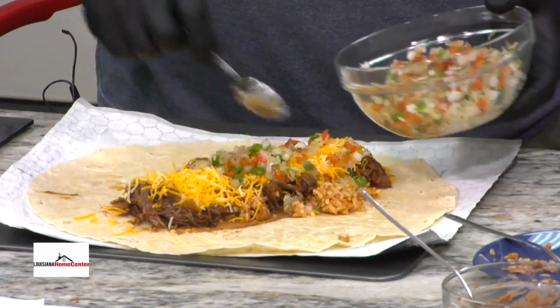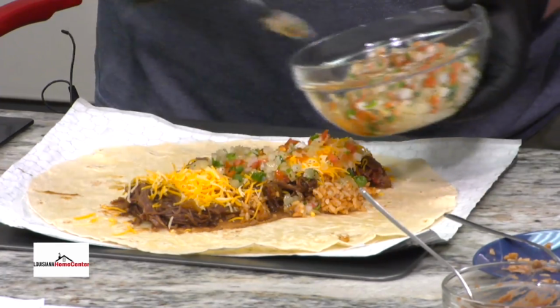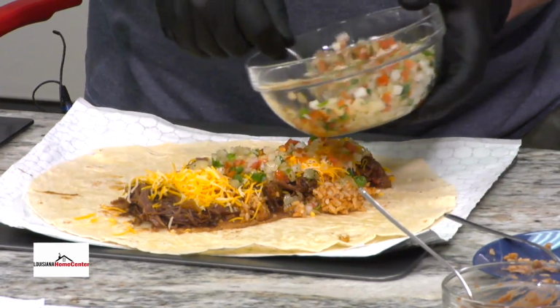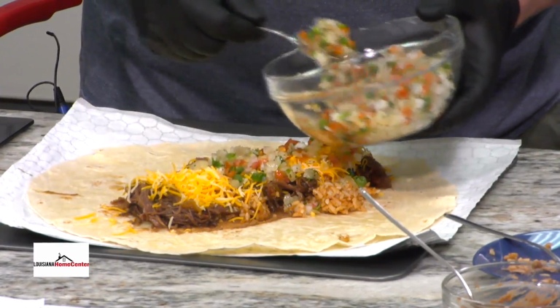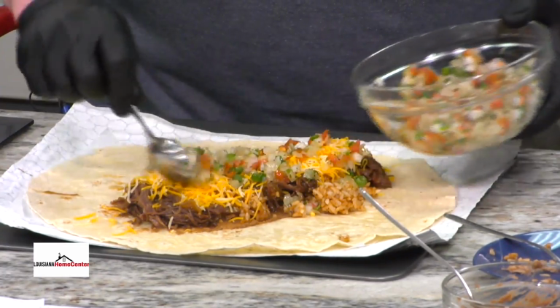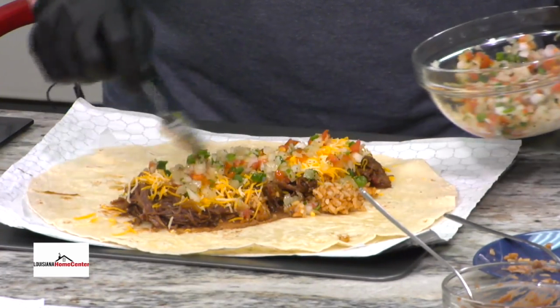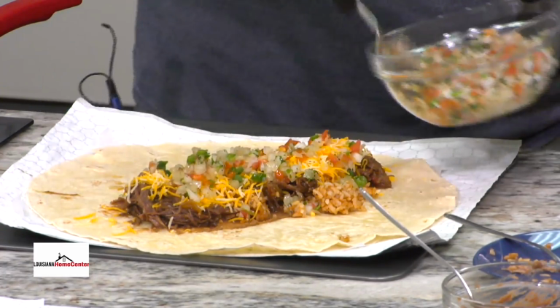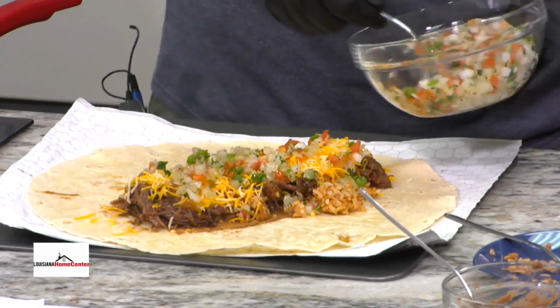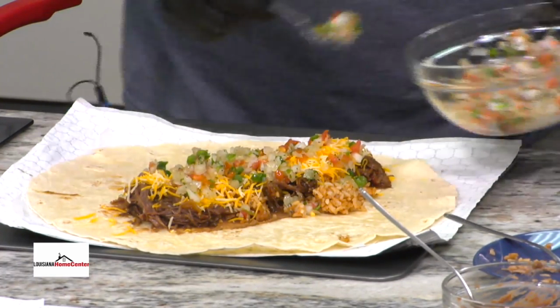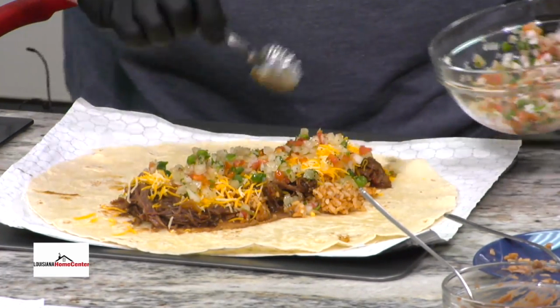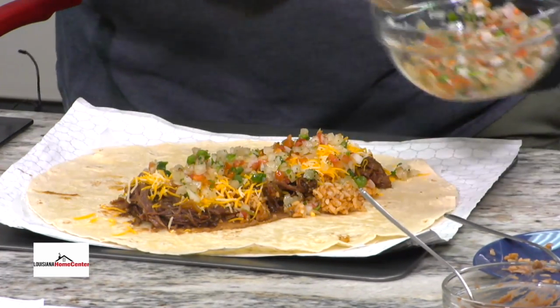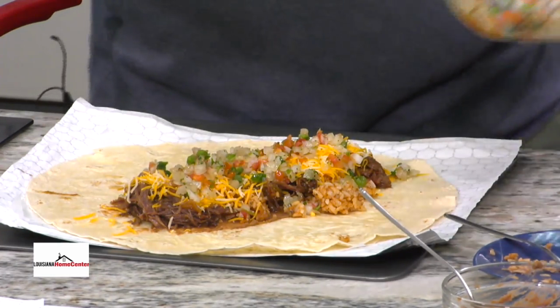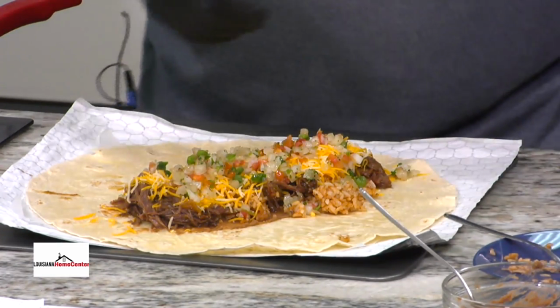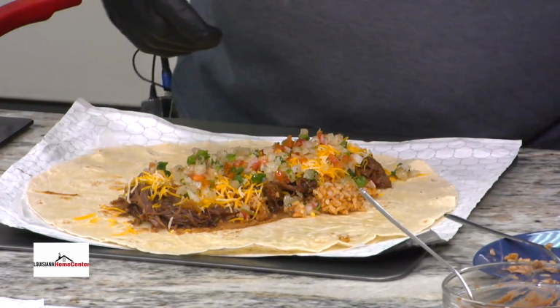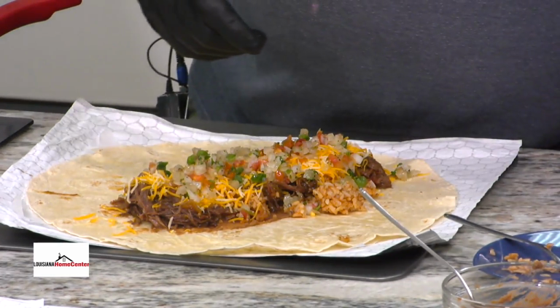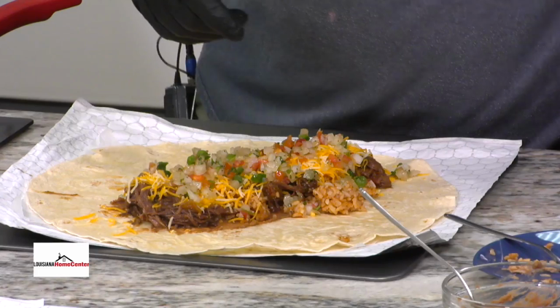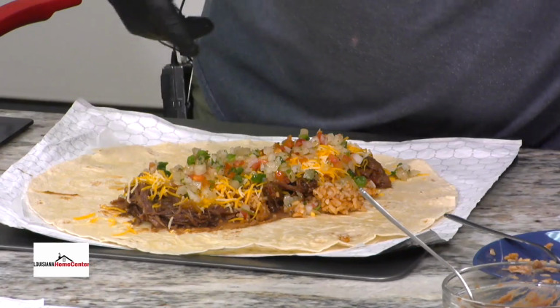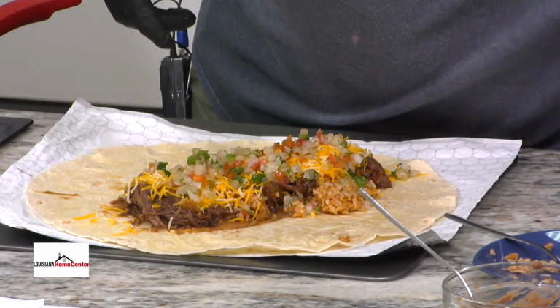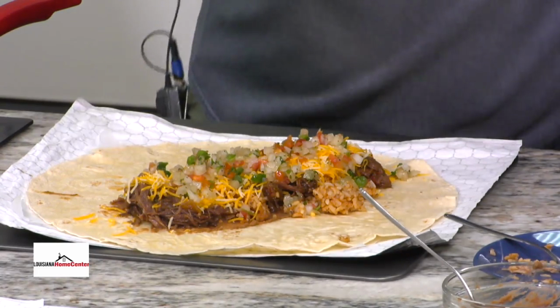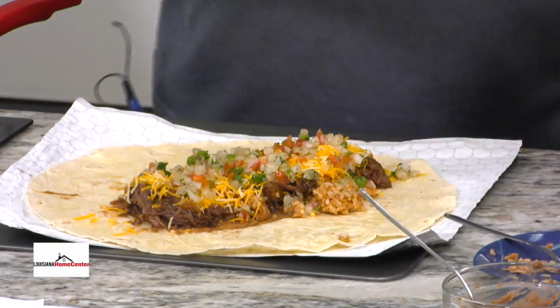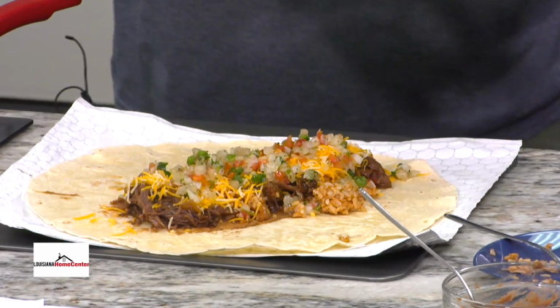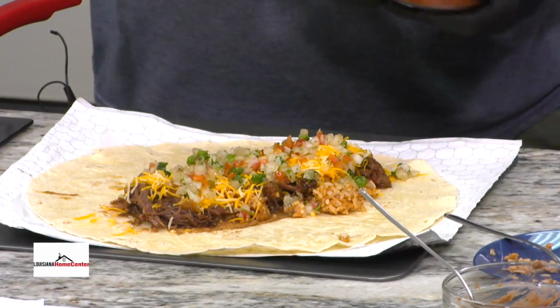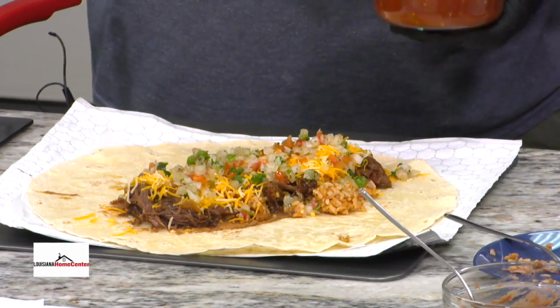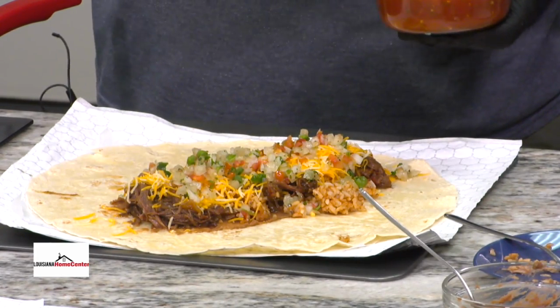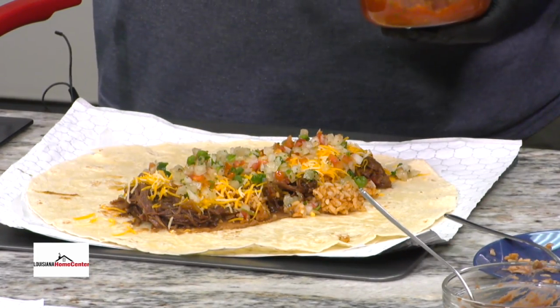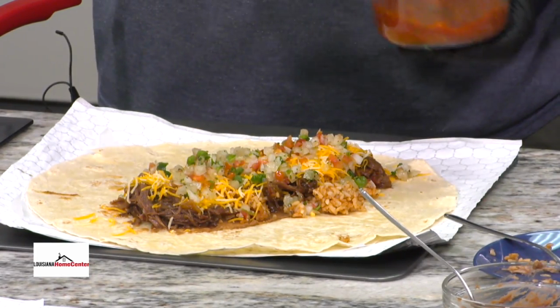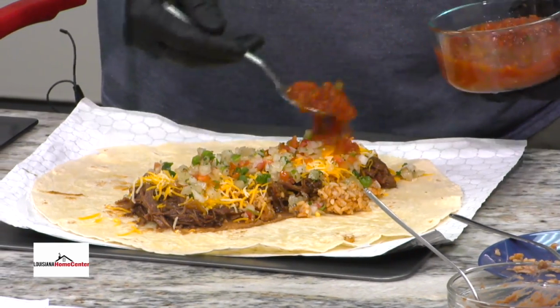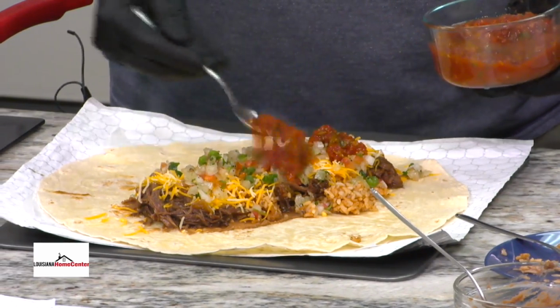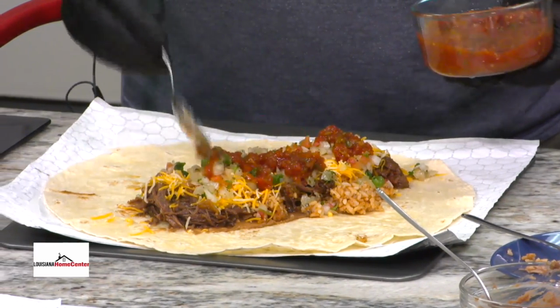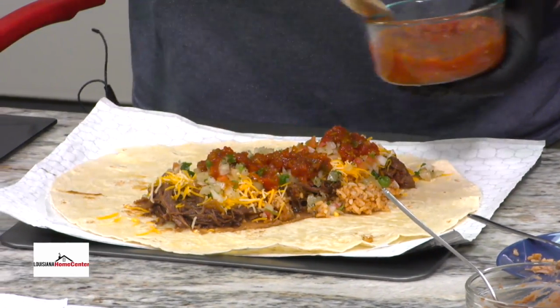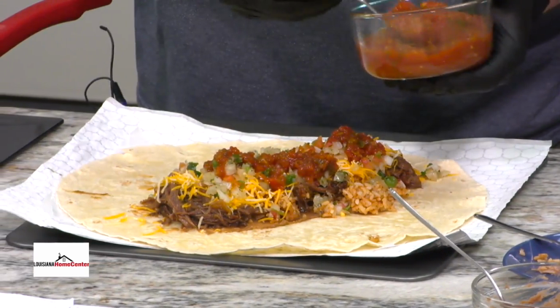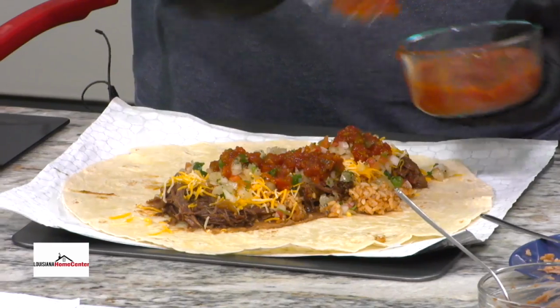That looks so good. And then our fresh pico — you've got to have a little pico in there, right? You've got a fresh little salsa. You like jalapeños? Yes I do. It looks so good.